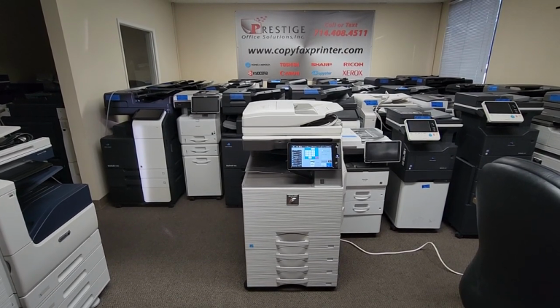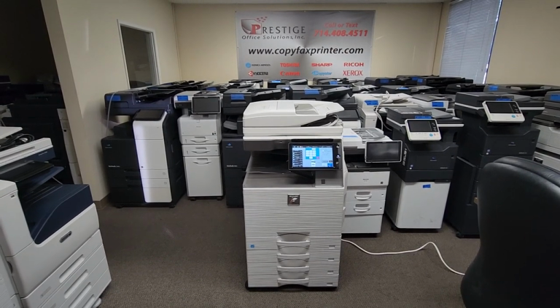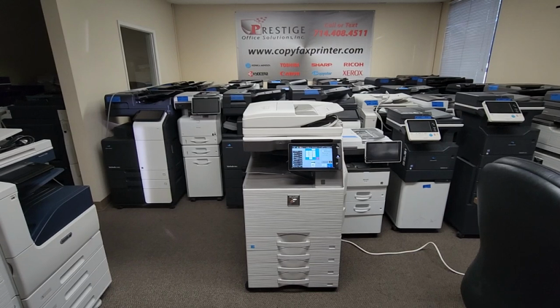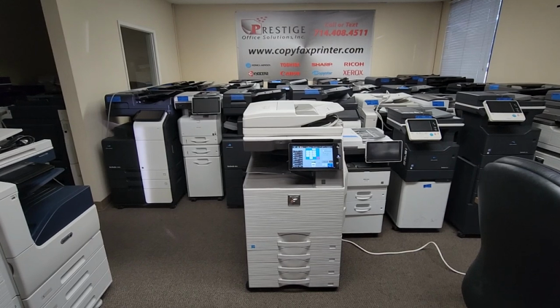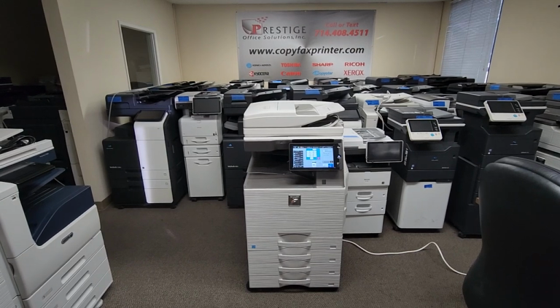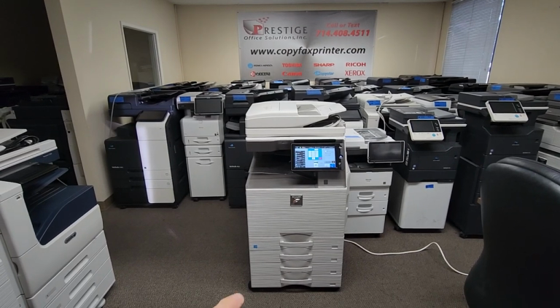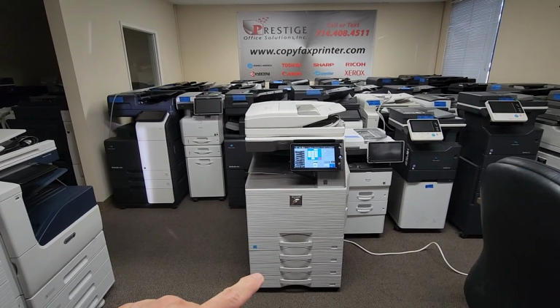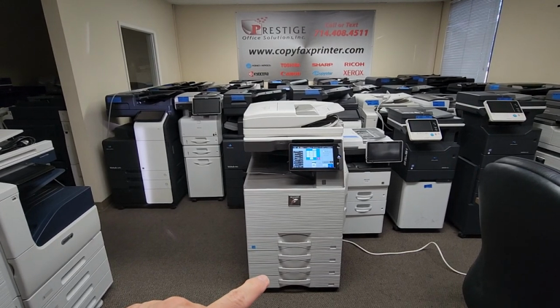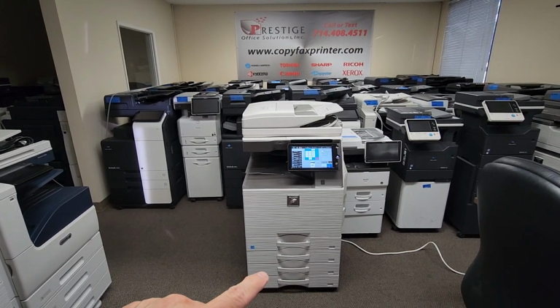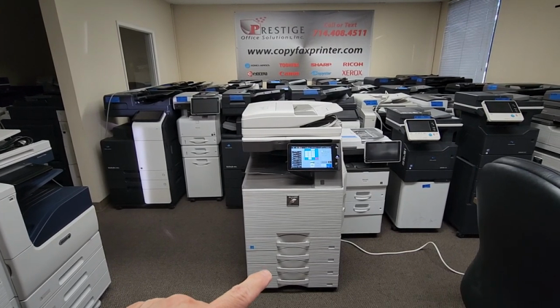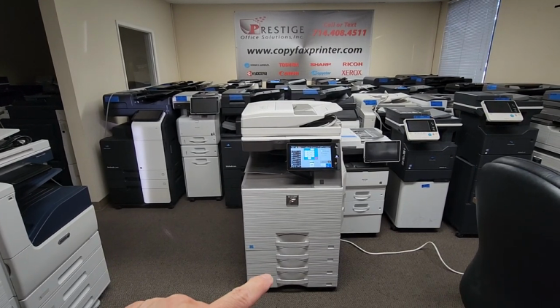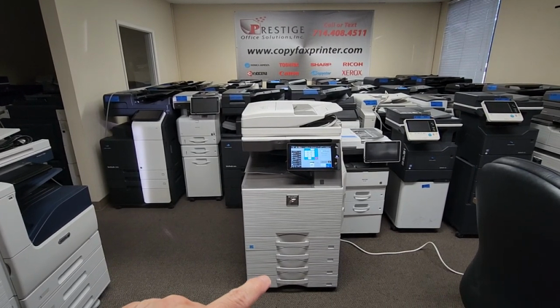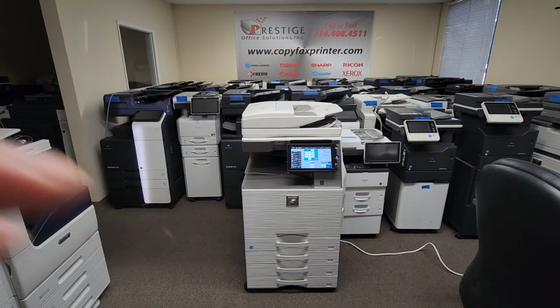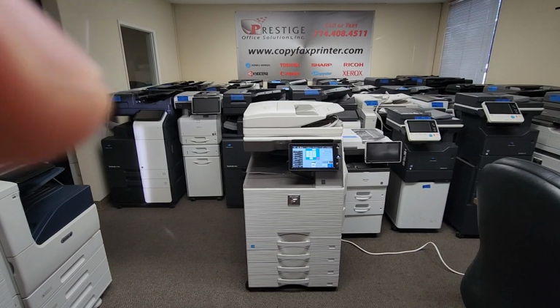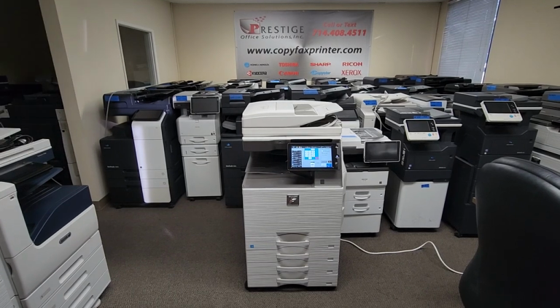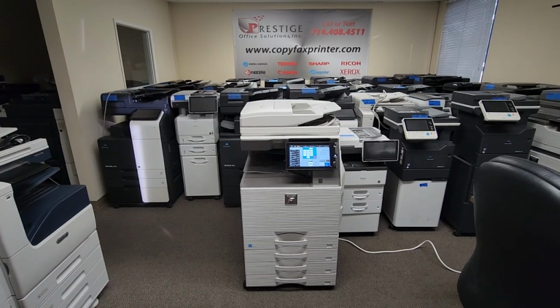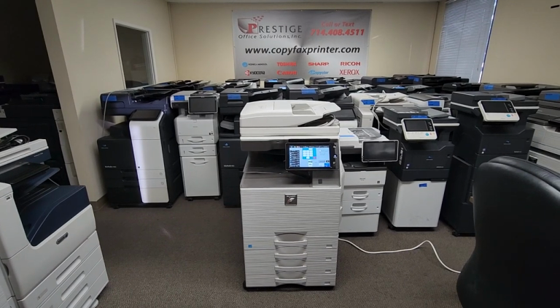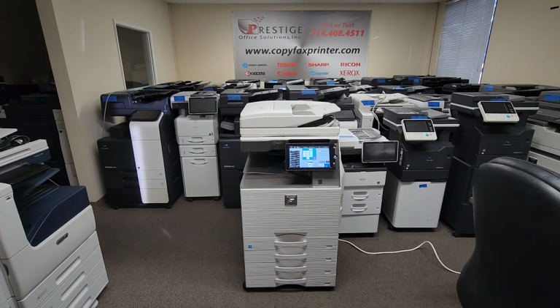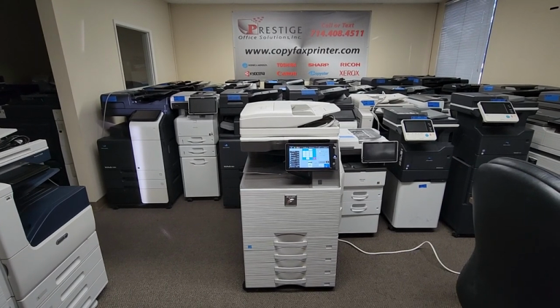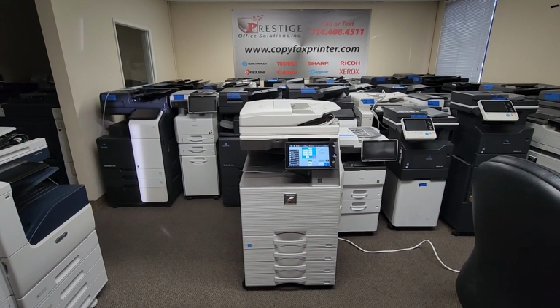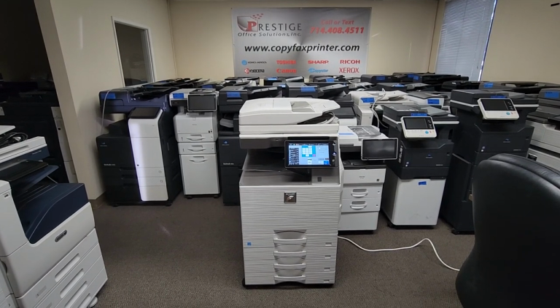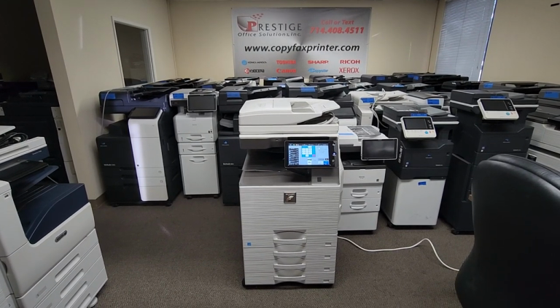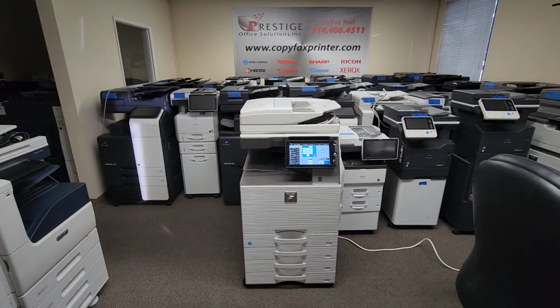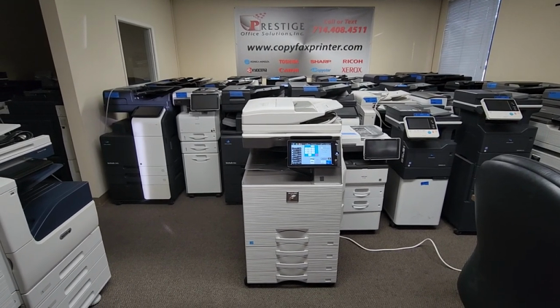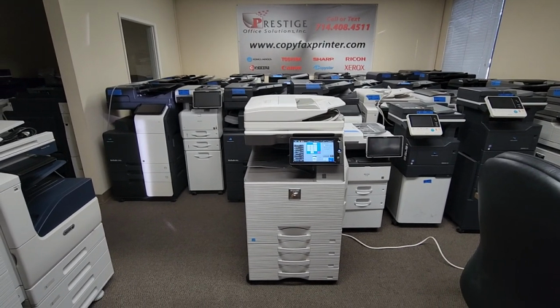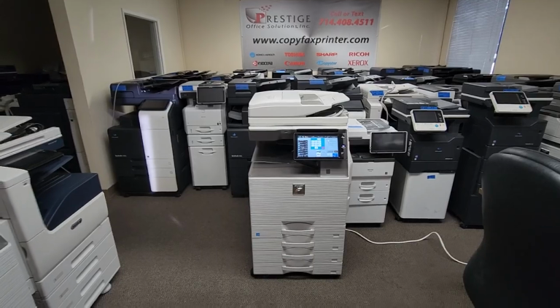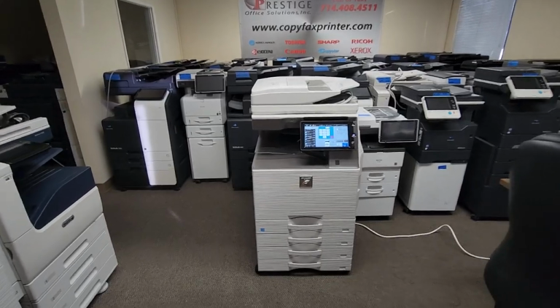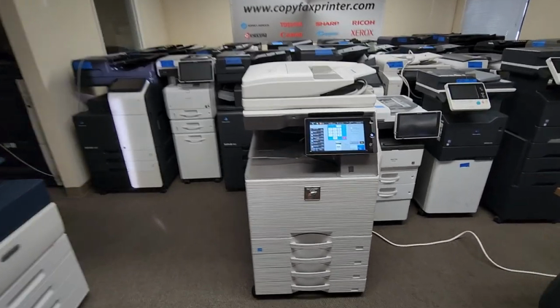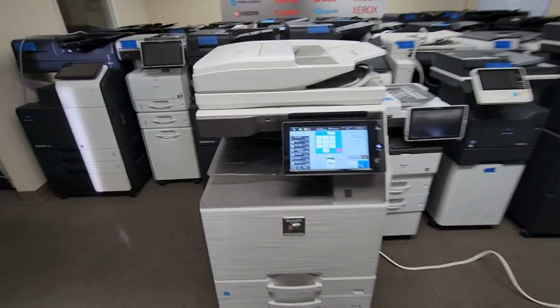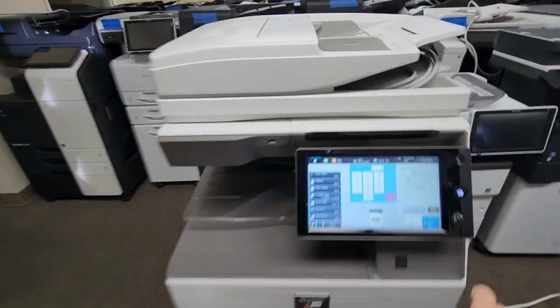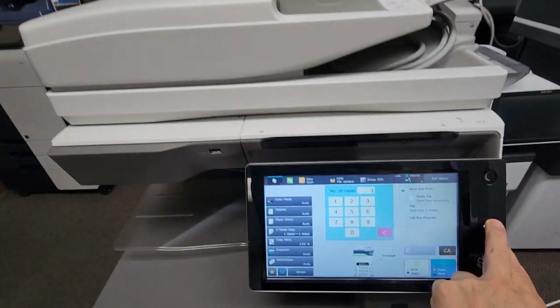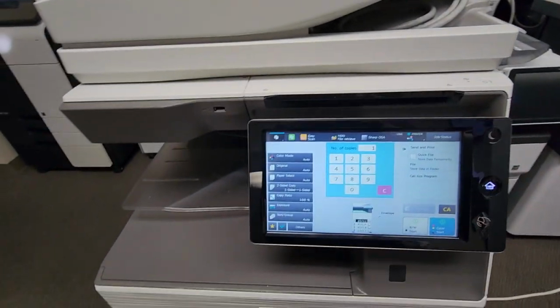This specific machine comes with an extra two cassette pedestal, so you now have a total of four universal paper size trays up to 12 by 18.